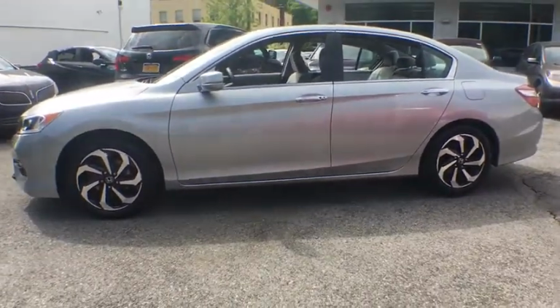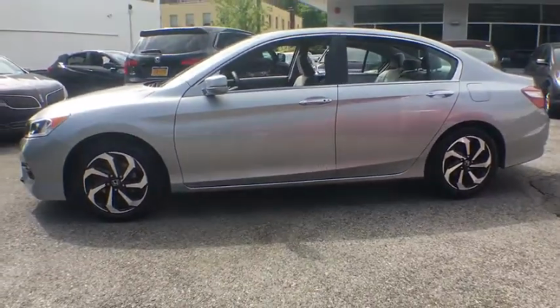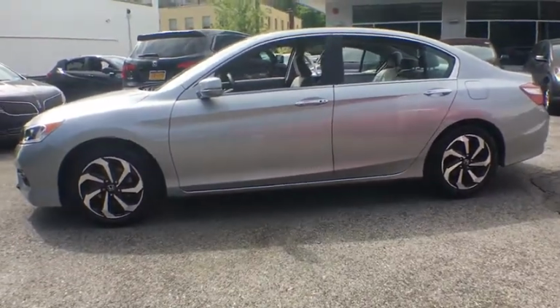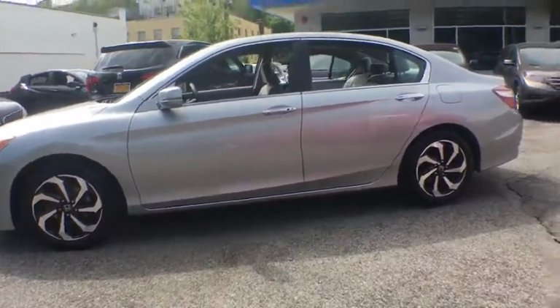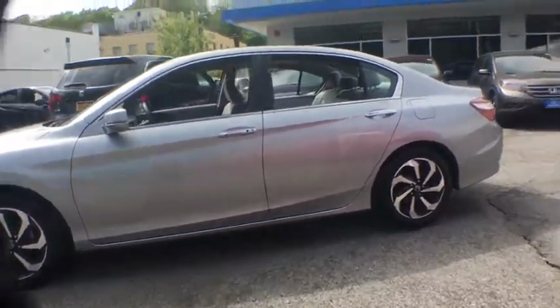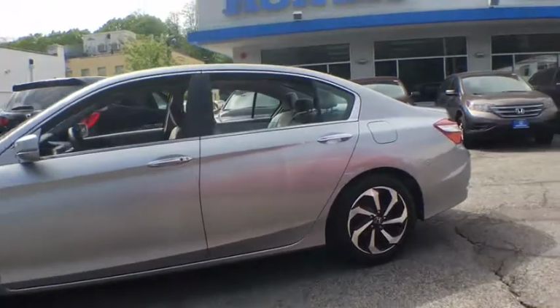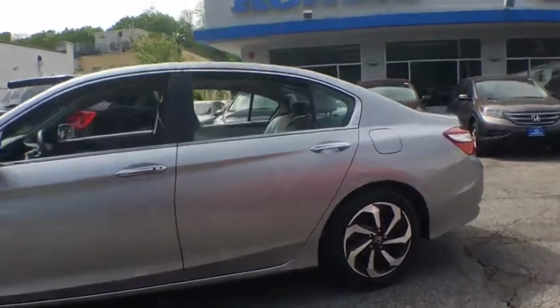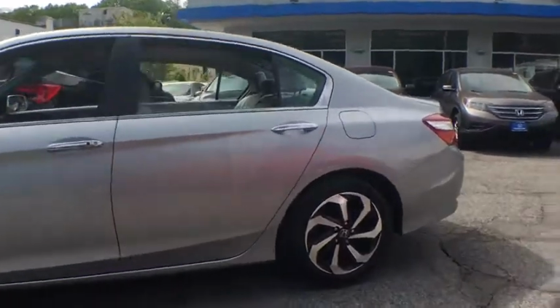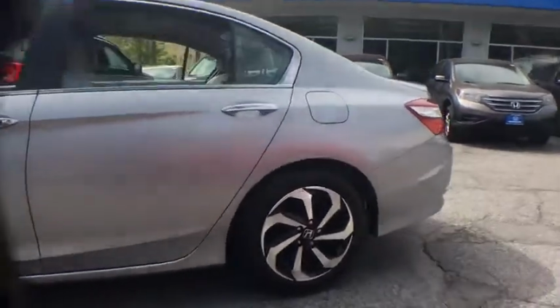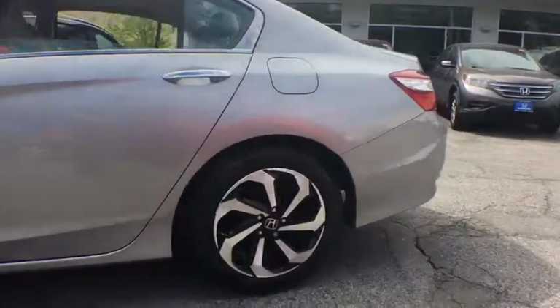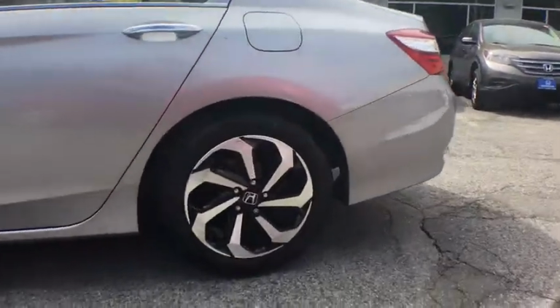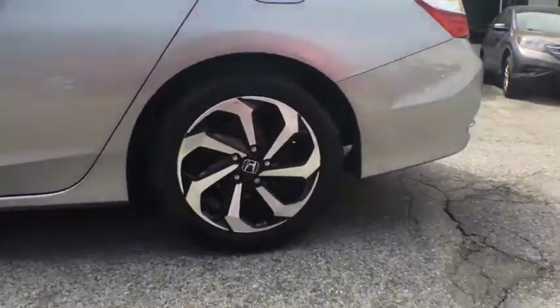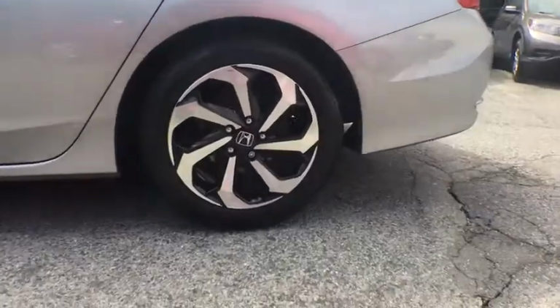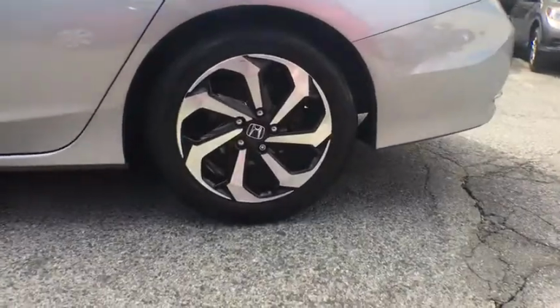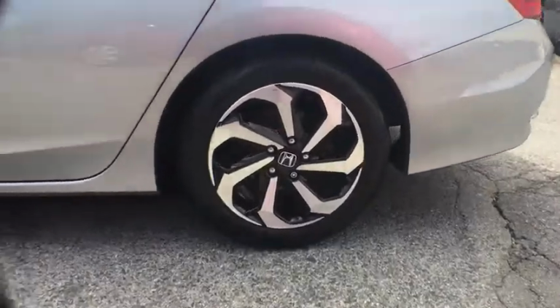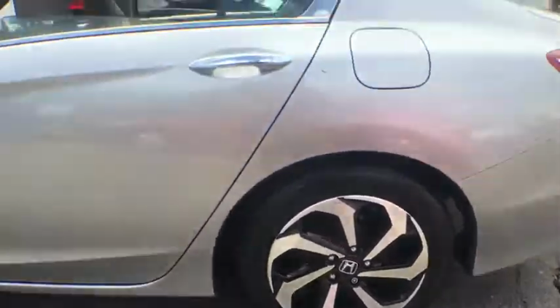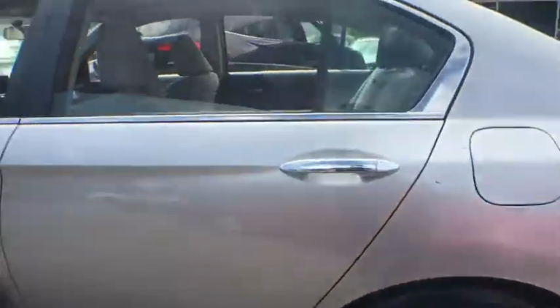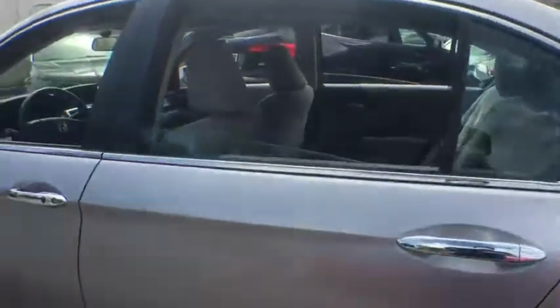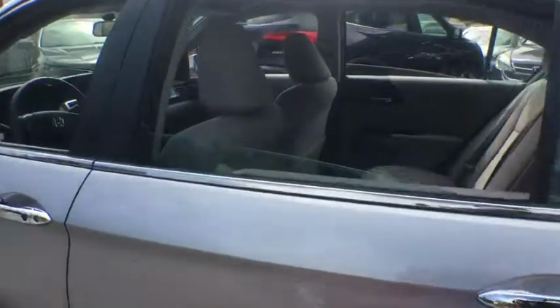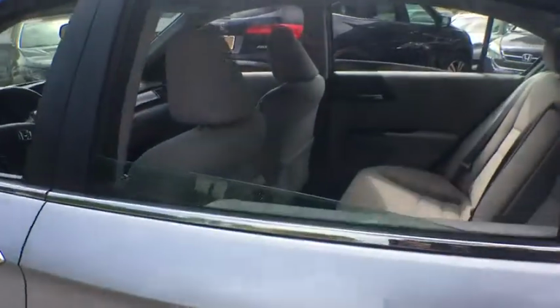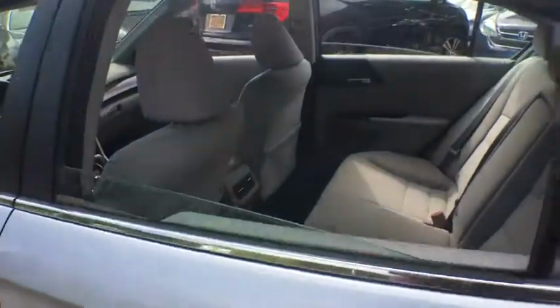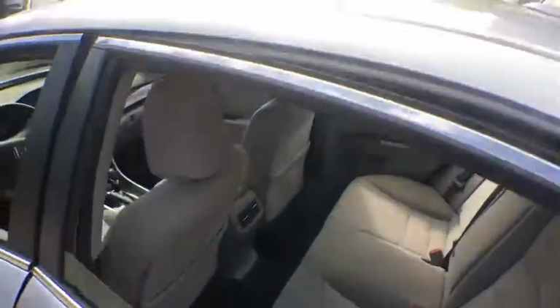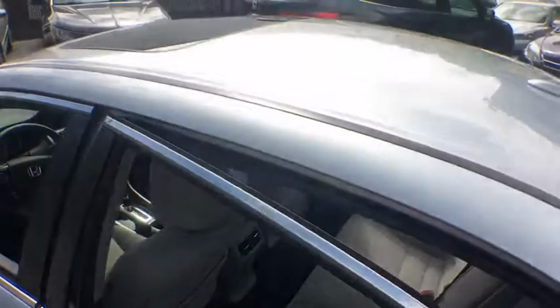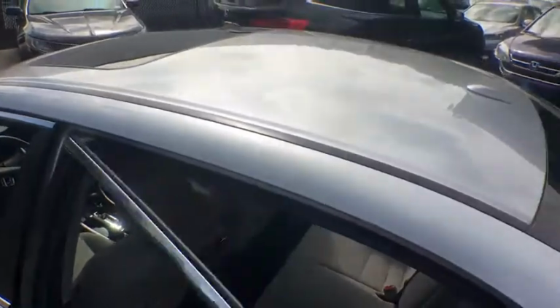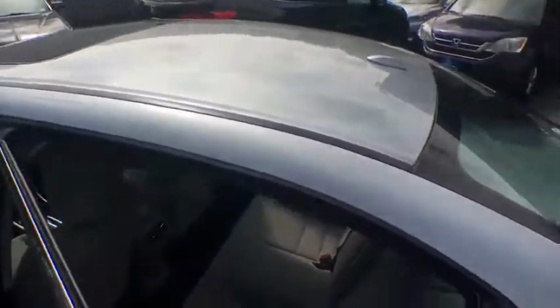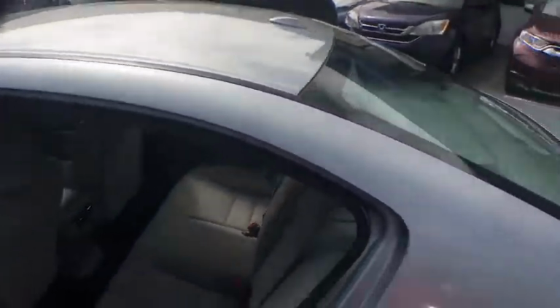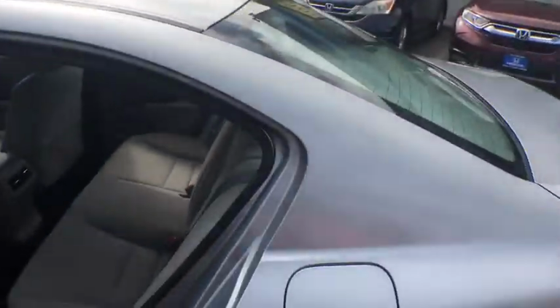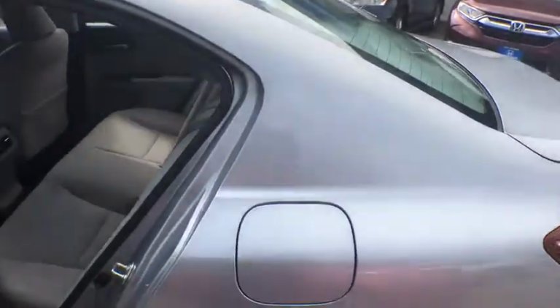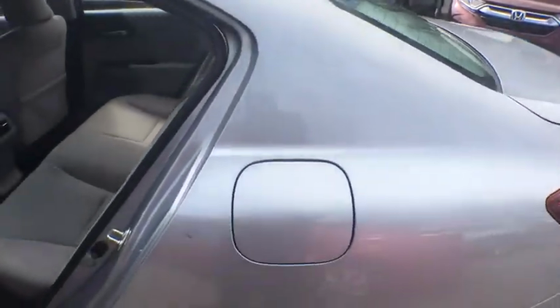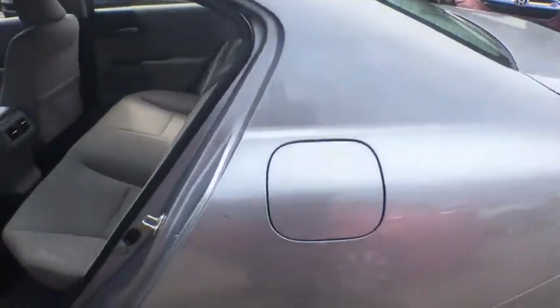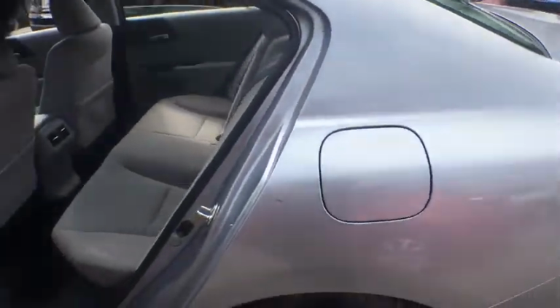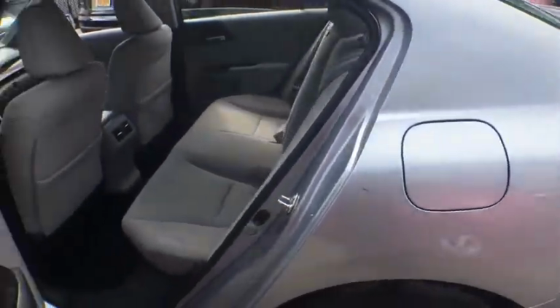Power windows, rear window defroster, security system, remote keyless entry, panic alarm, overhead console, brake assist, power moonroof, tachometer.